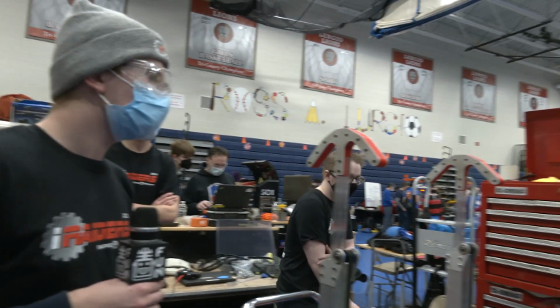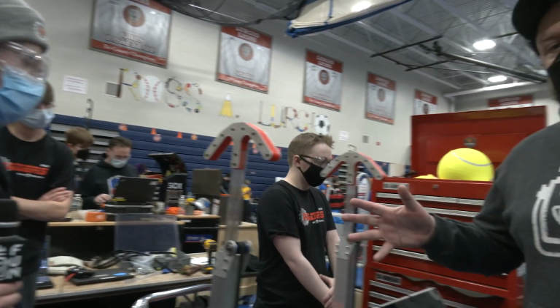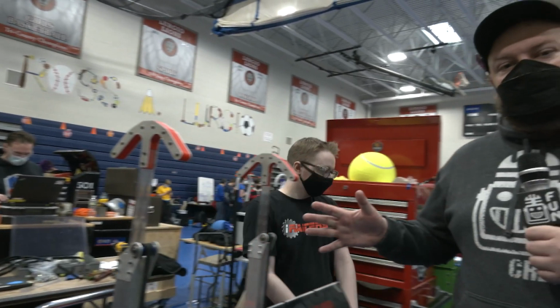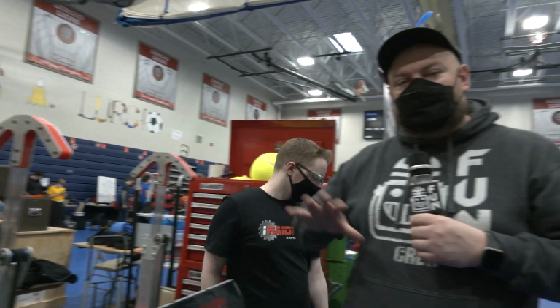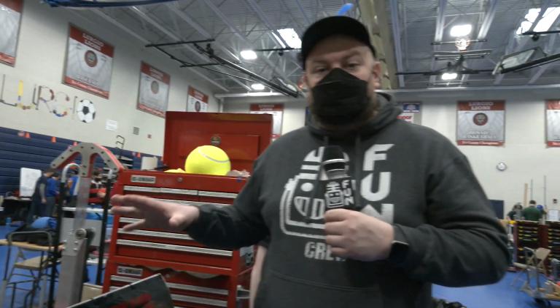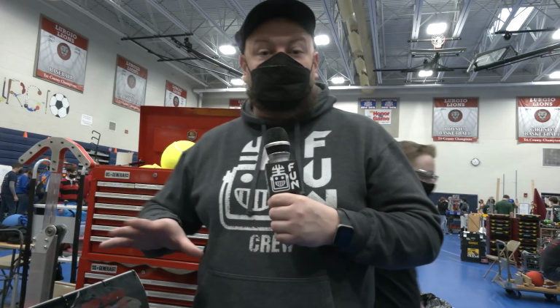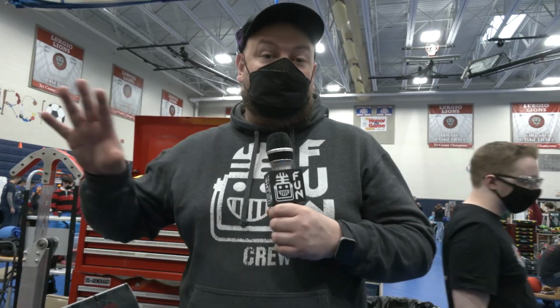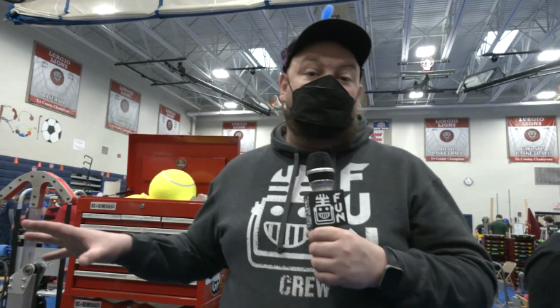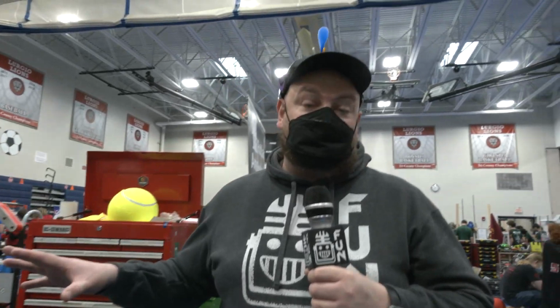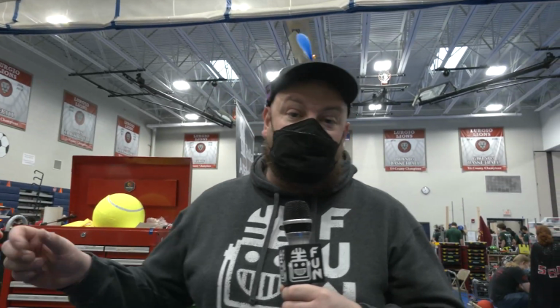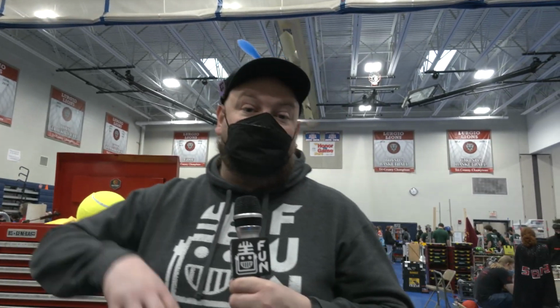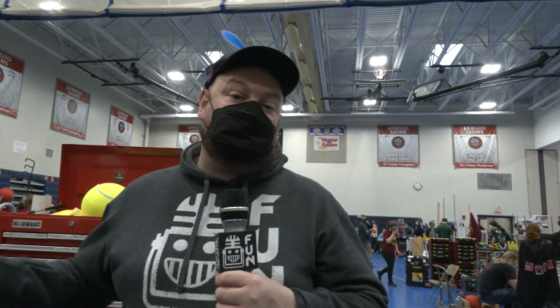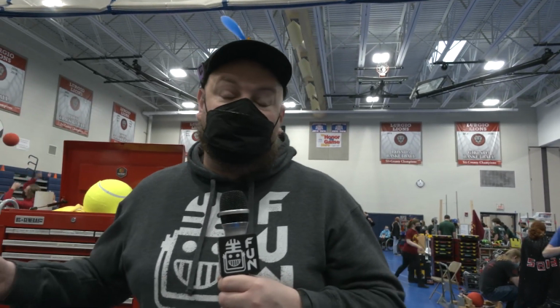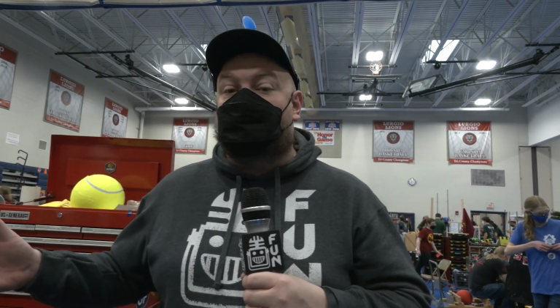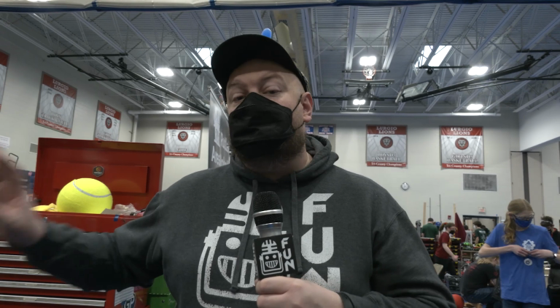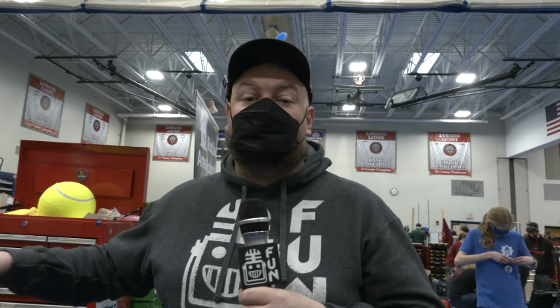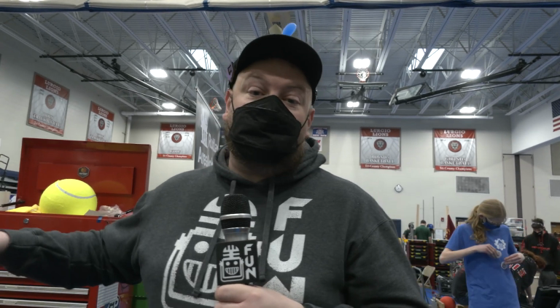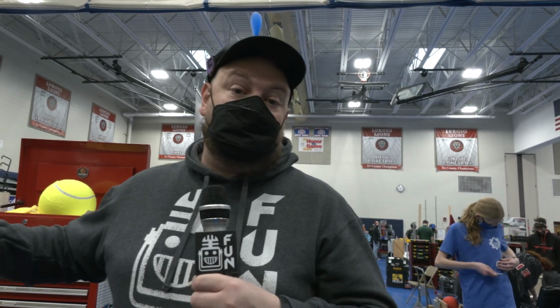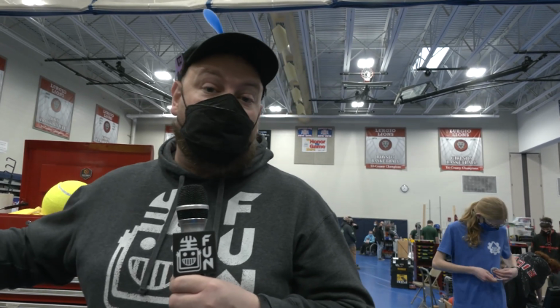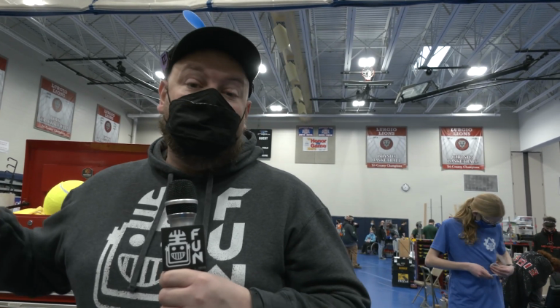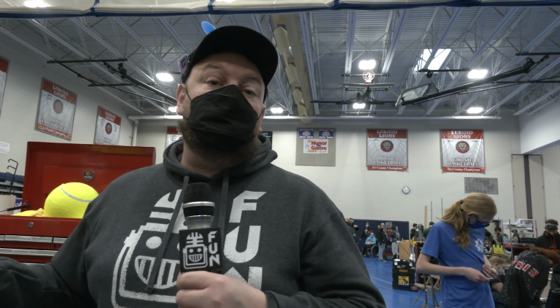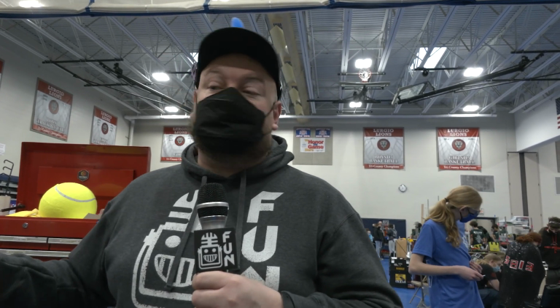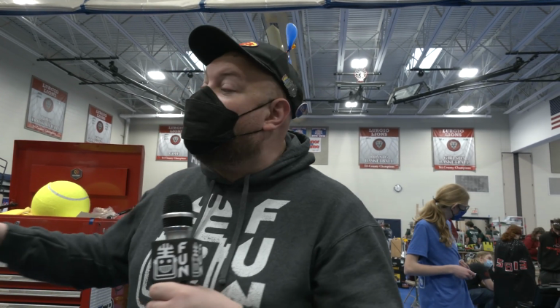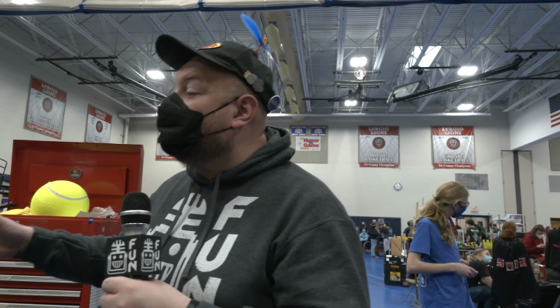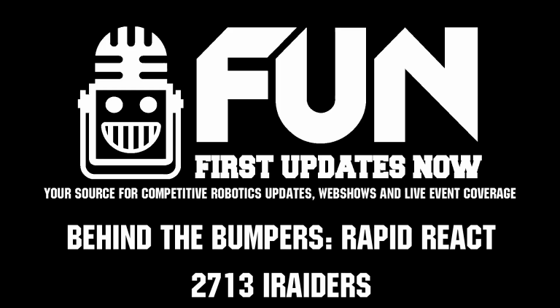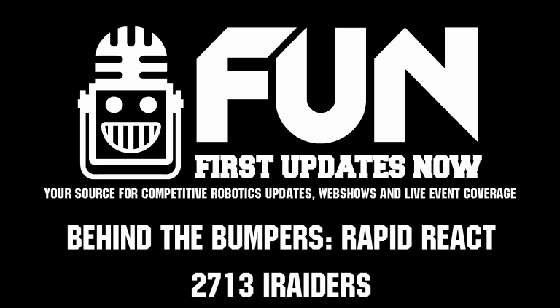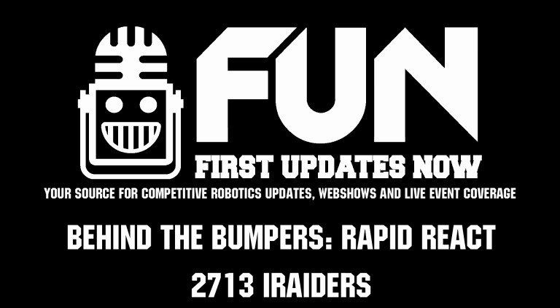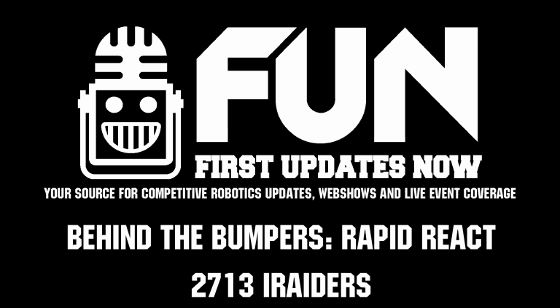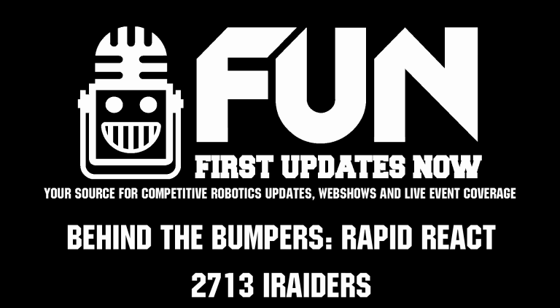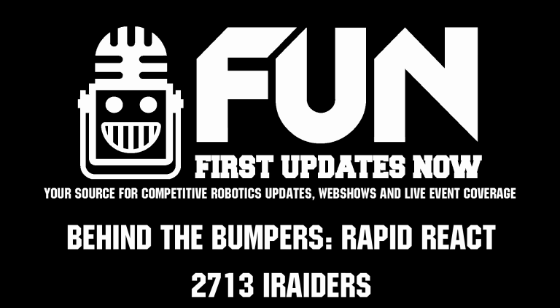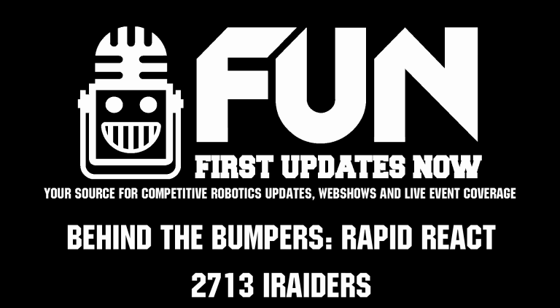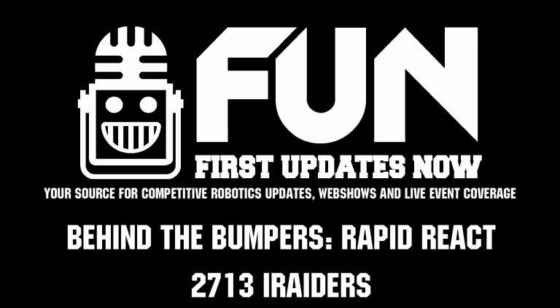iRaiders looking really good here. By the way, this is one of the Open Alliance teams, so if you haven't seen a lot of these teams featured here on FUN, make sure you check out iRaiders and their build blogs to learn more about them. Thanks a lot for taking the time to tell us about your robot, and of course good luck during the competition season. Thanks a lot, guys.